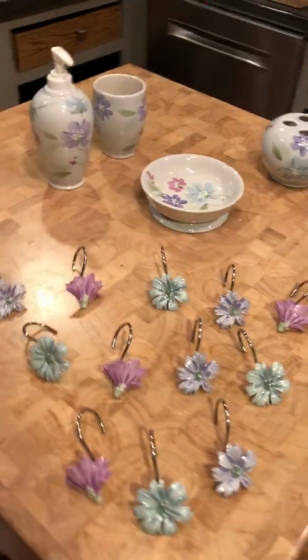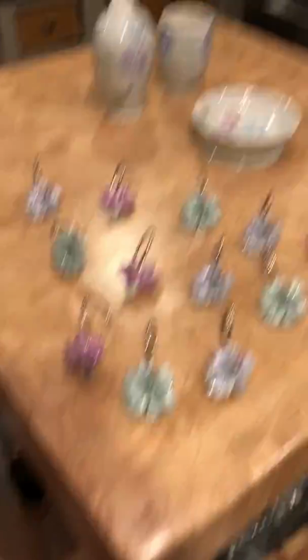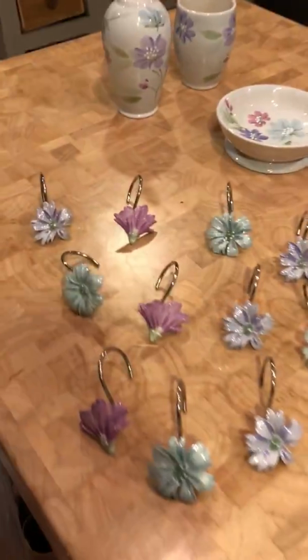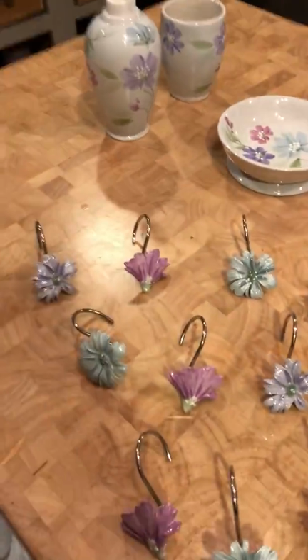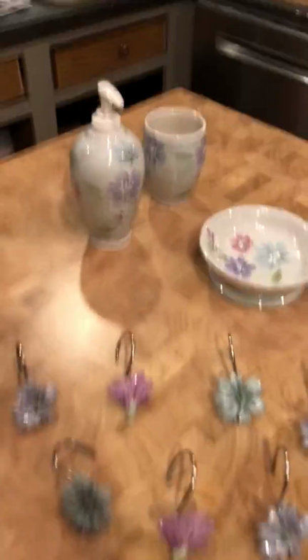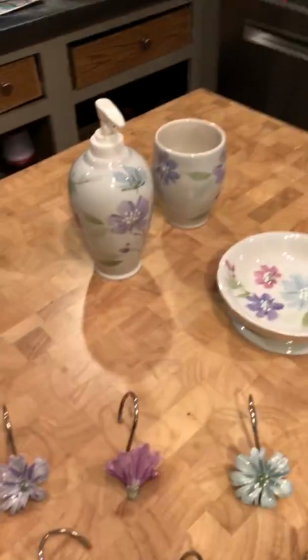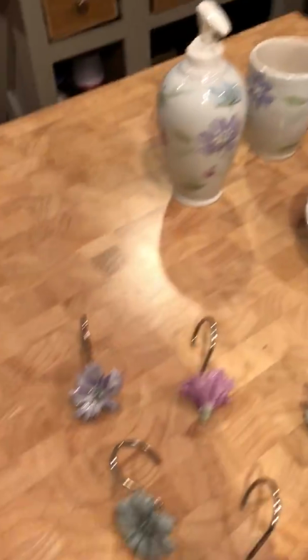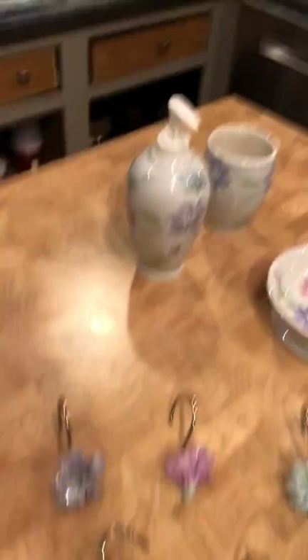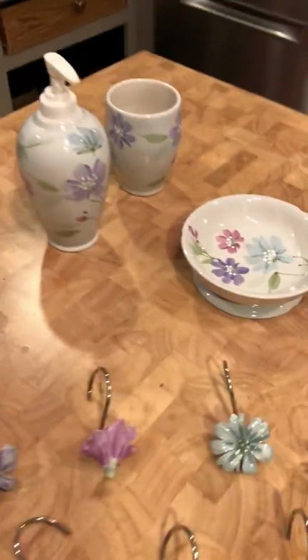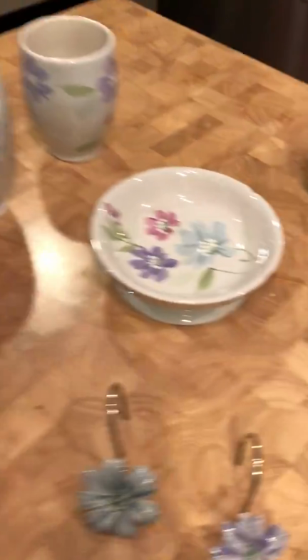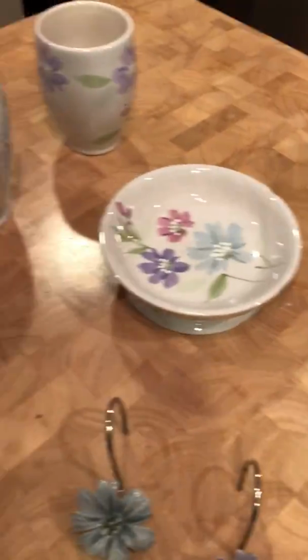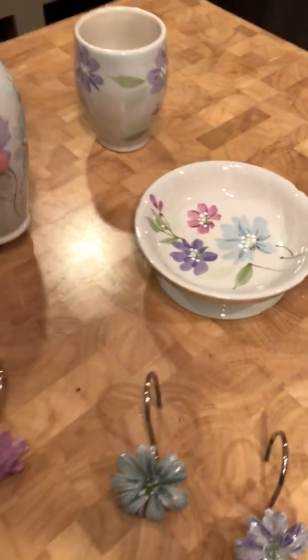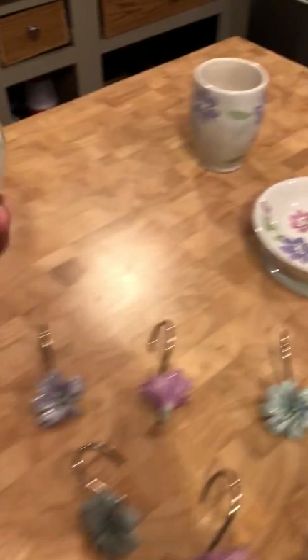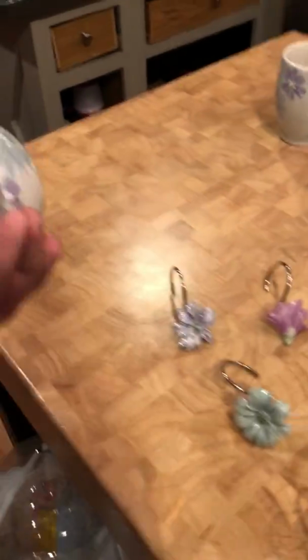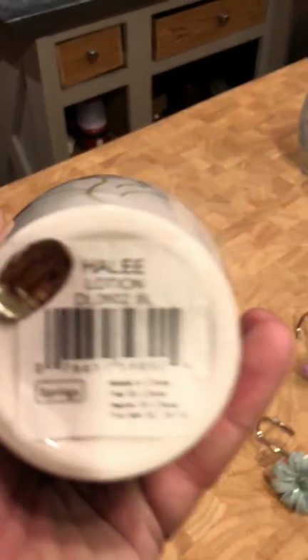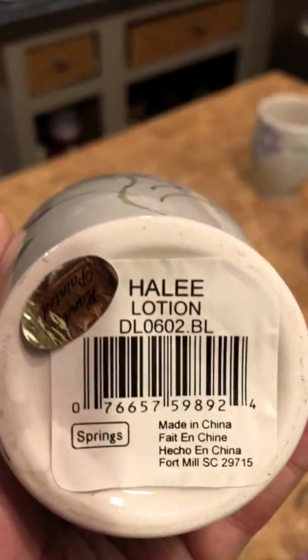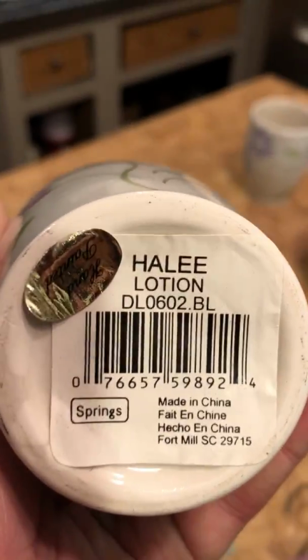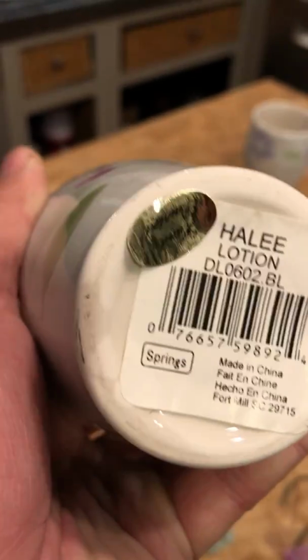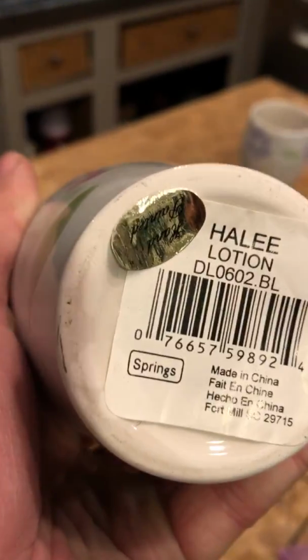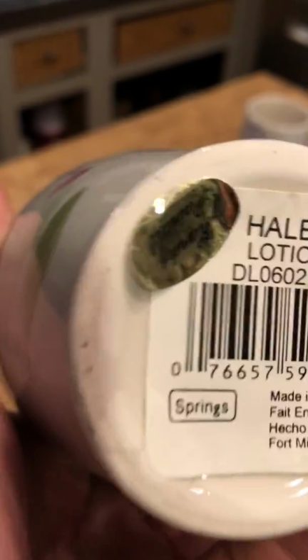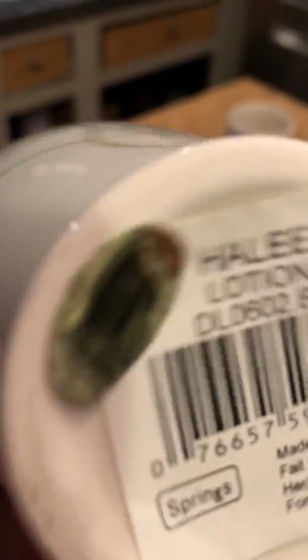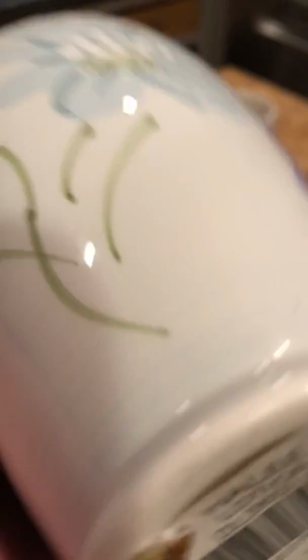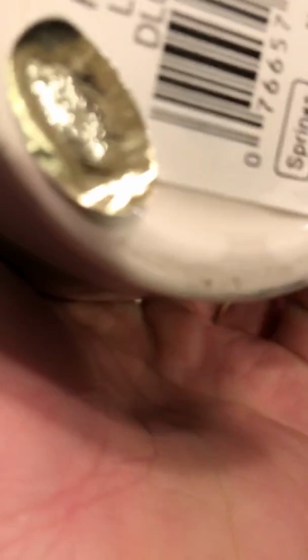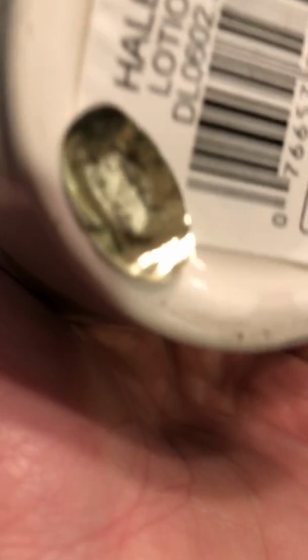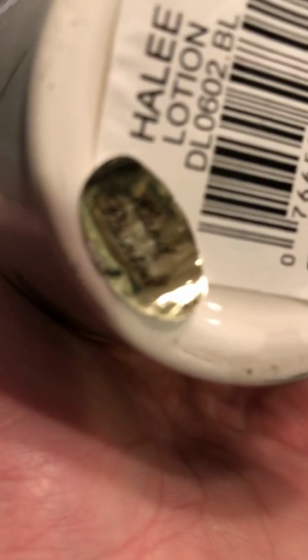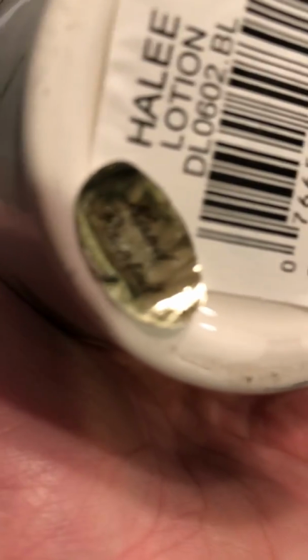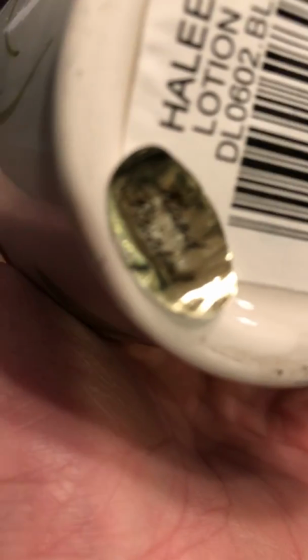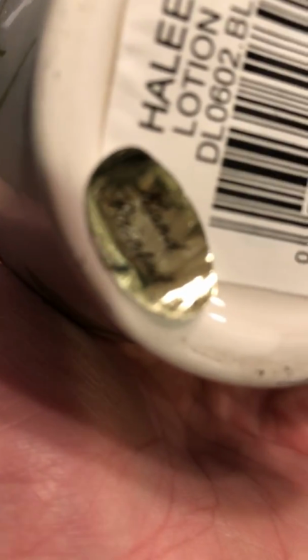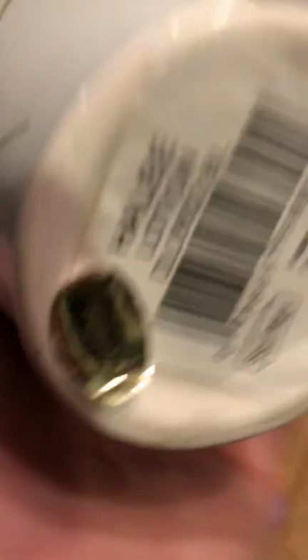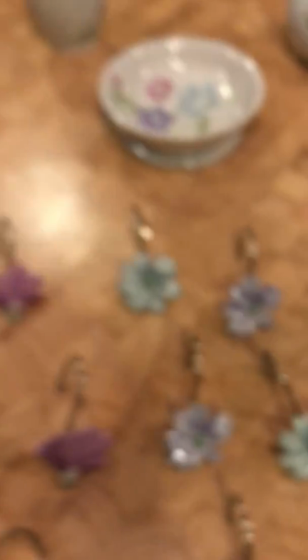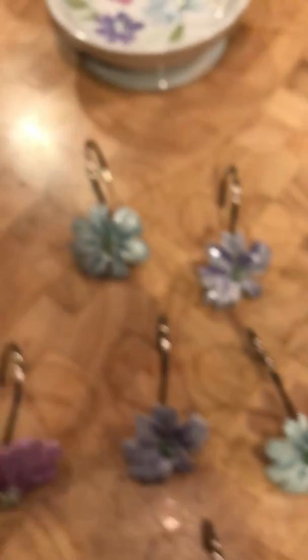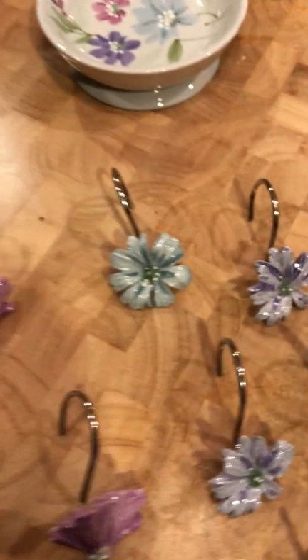I've got some bathroom essentials here. This is a set by Halle — you can see the logo right there. They were hand-painted, as you can read right there, and these have never been used.